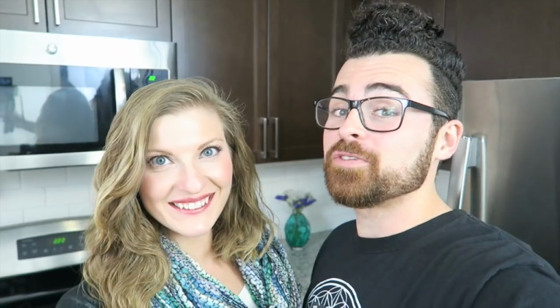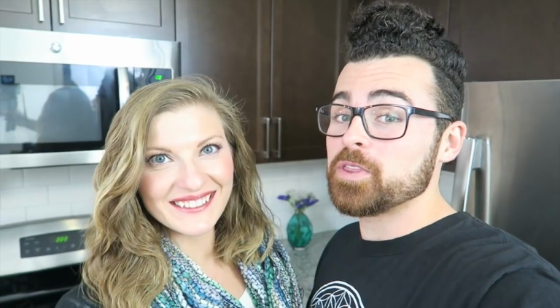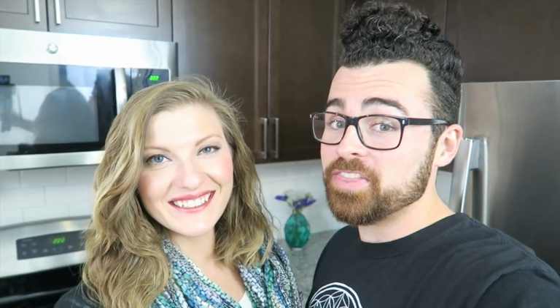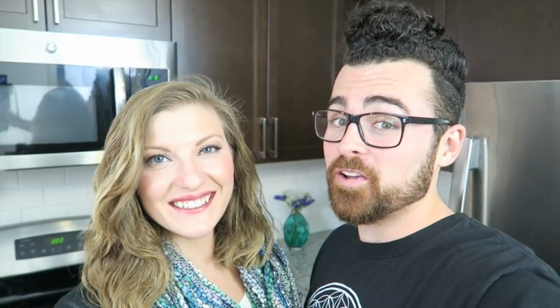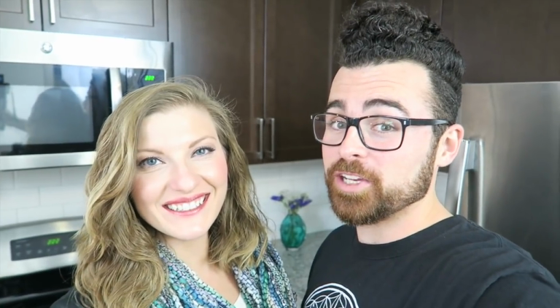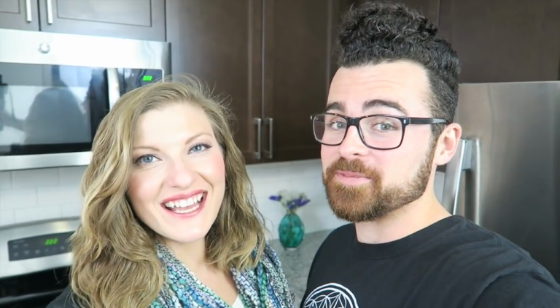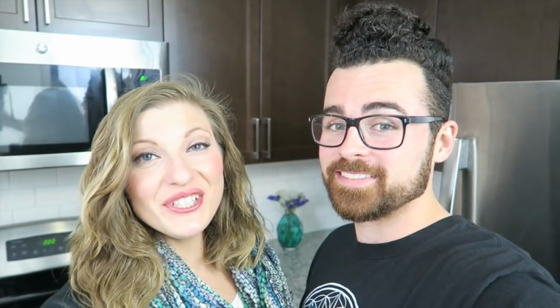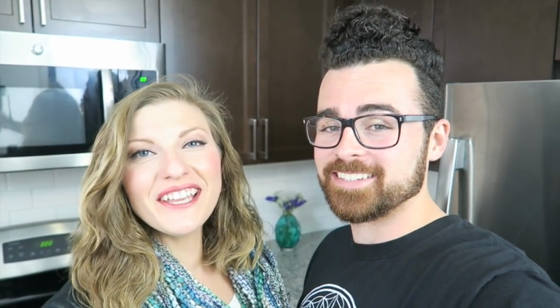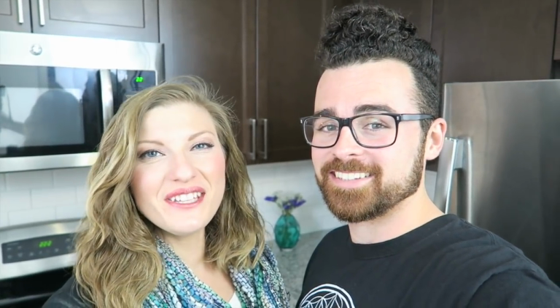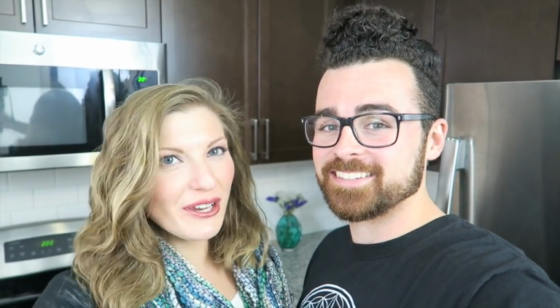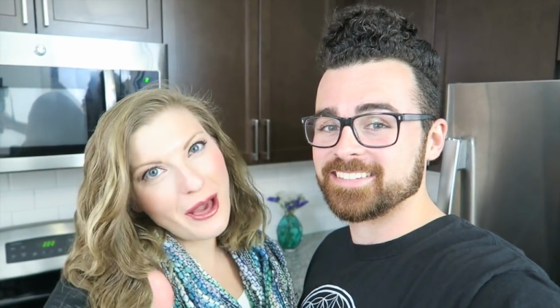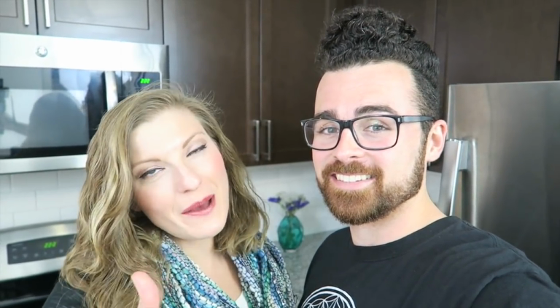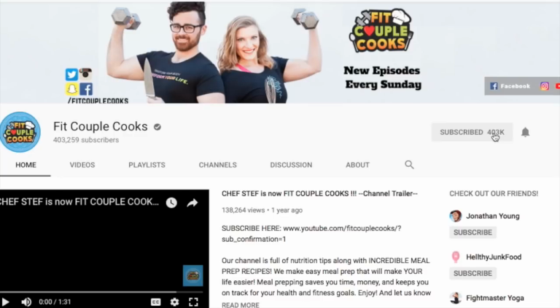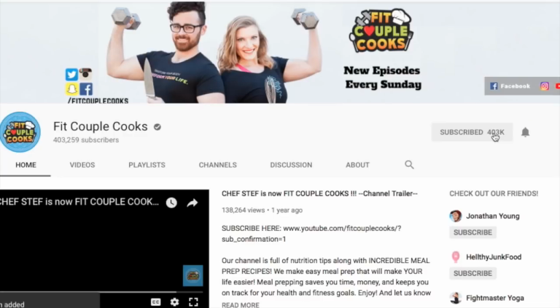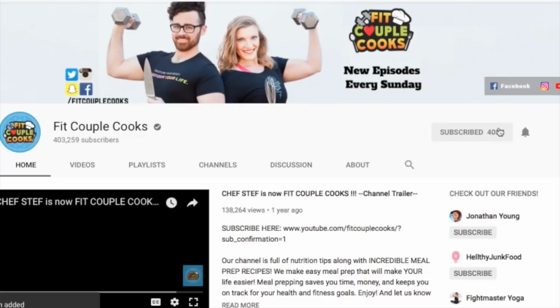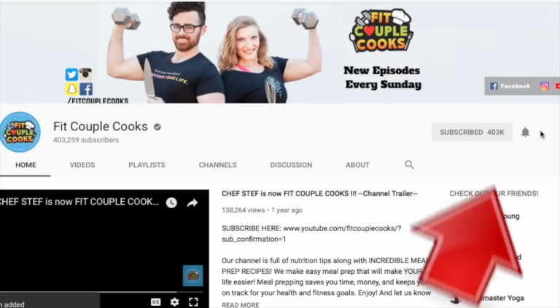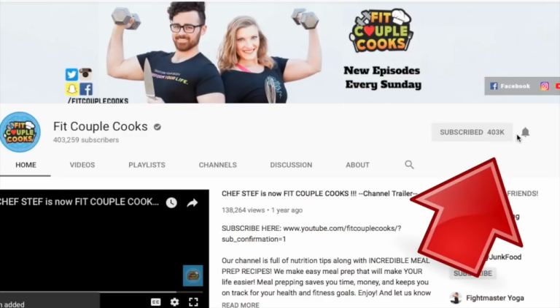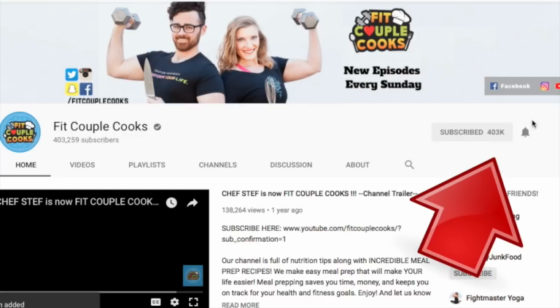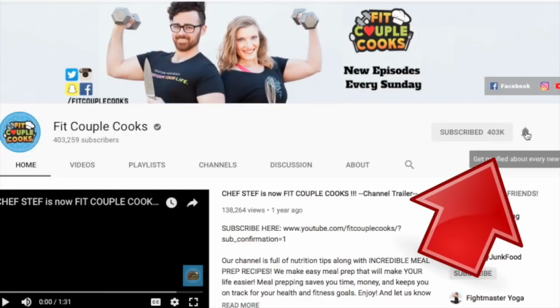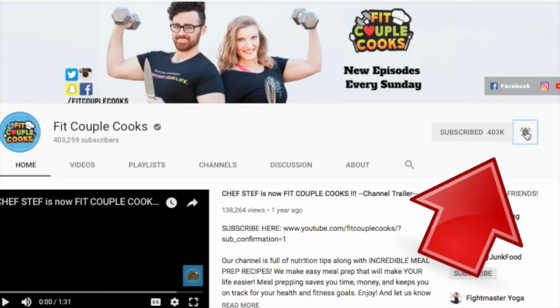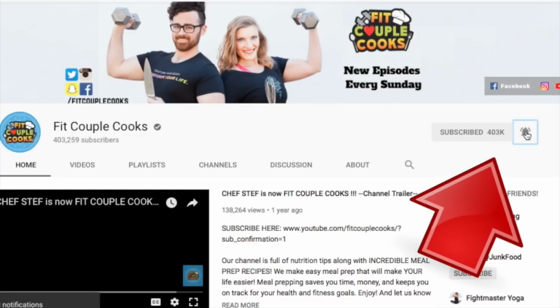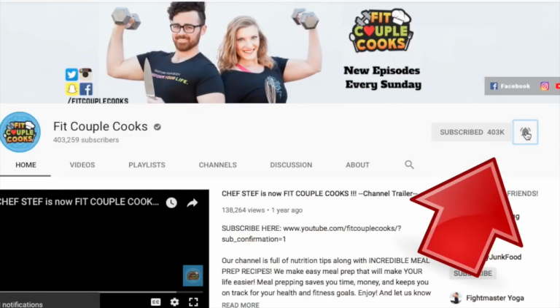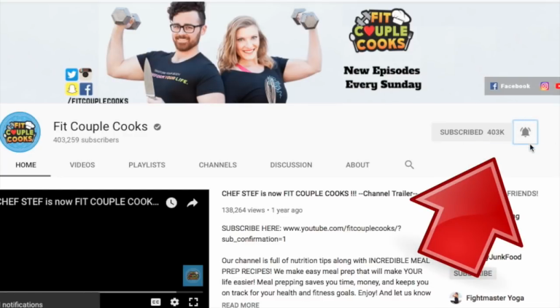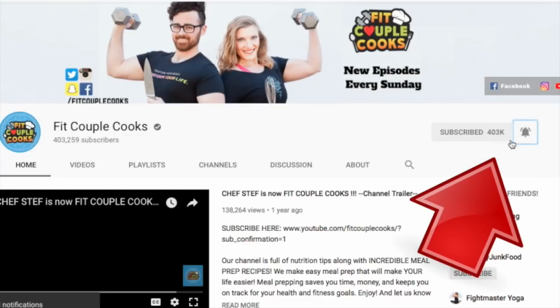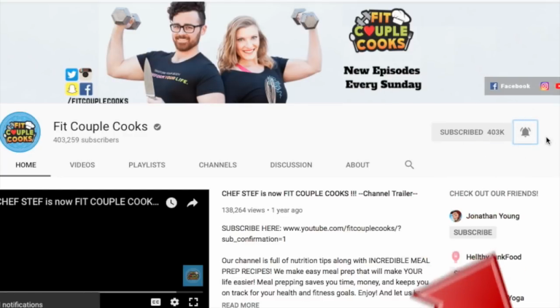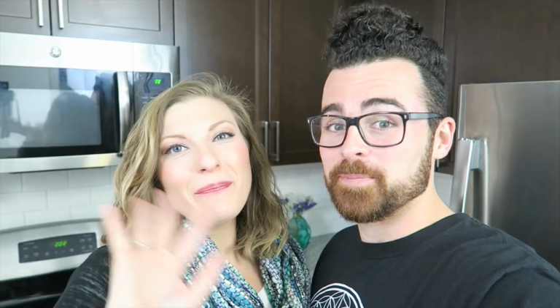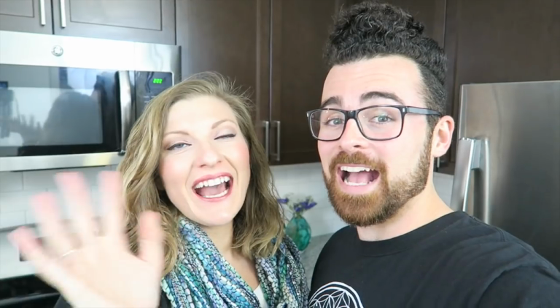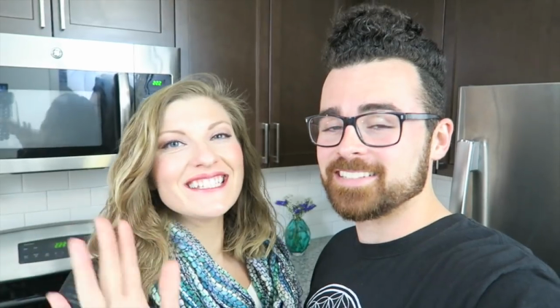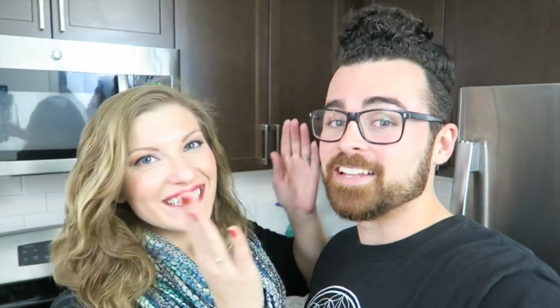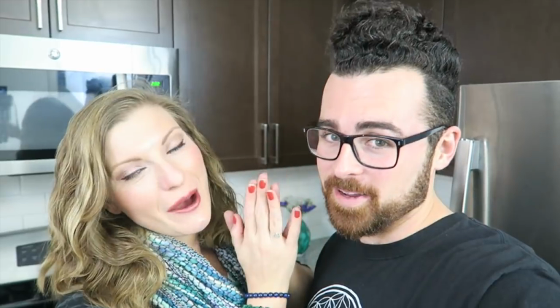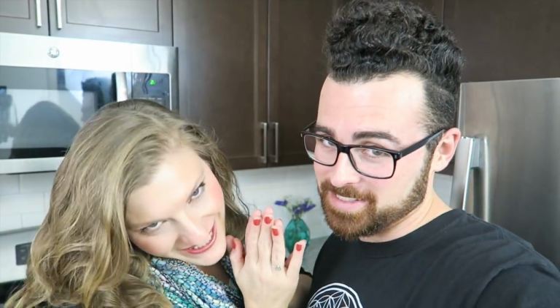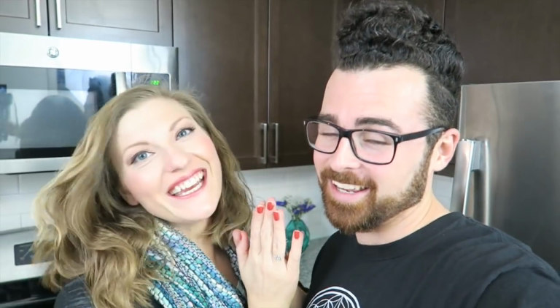Share this video with a friend that loves low carb. Don't forget to give this video a thumbs up, and once you subscribe, turn on your notifications because lots of exciting stuff is coming. Bye guys! Namaste.